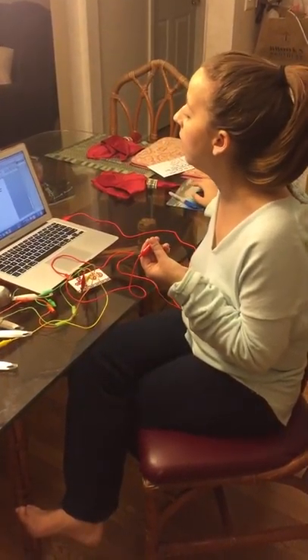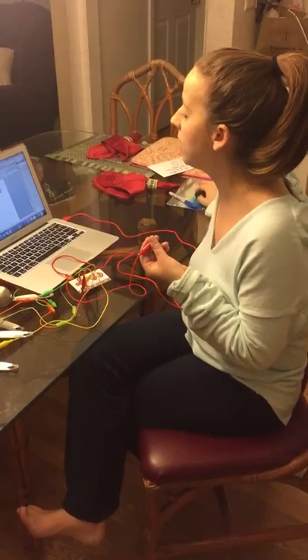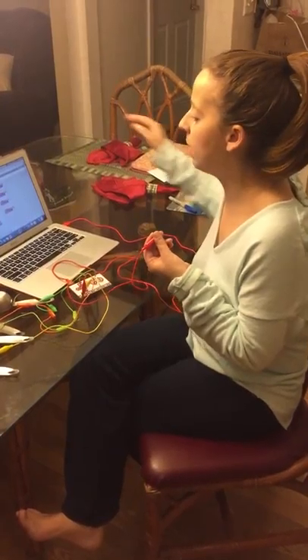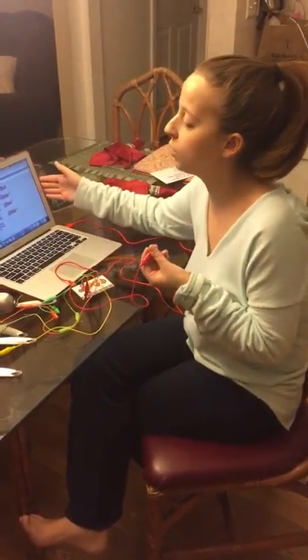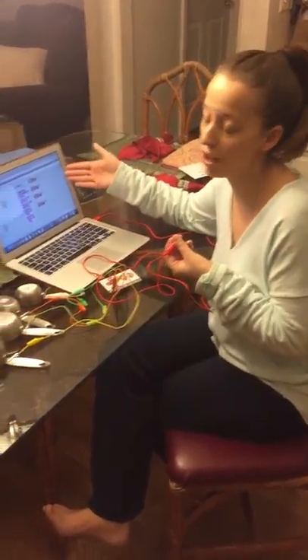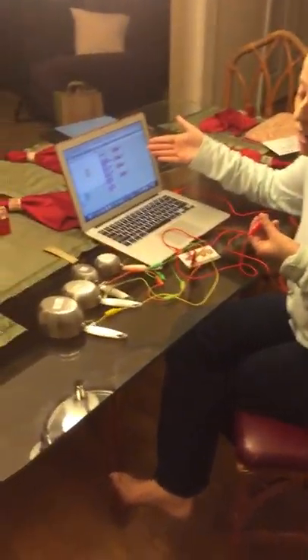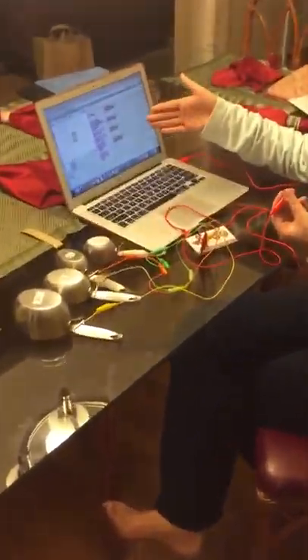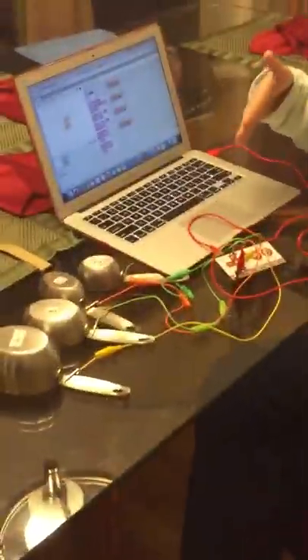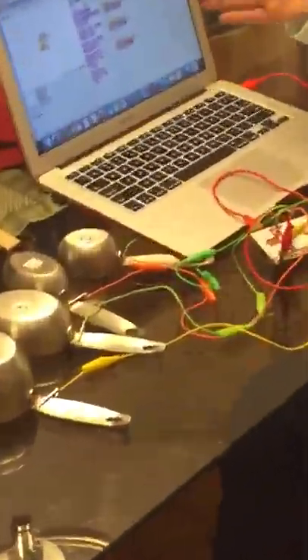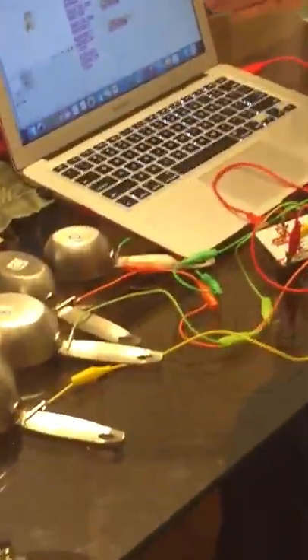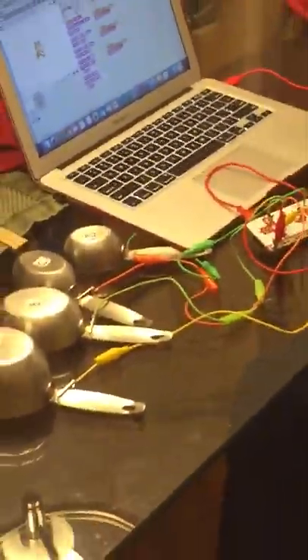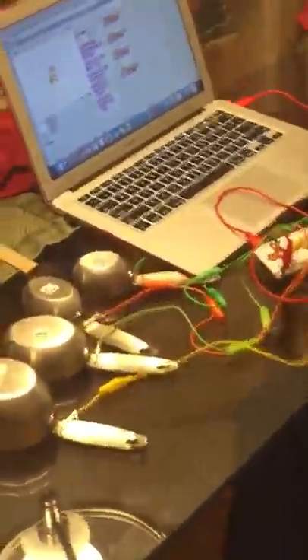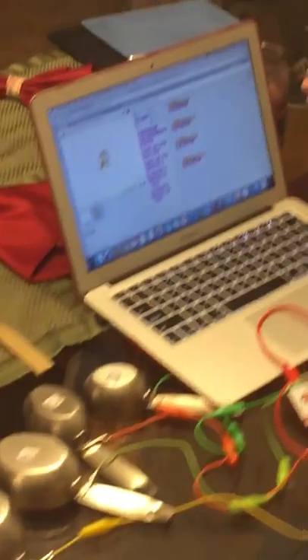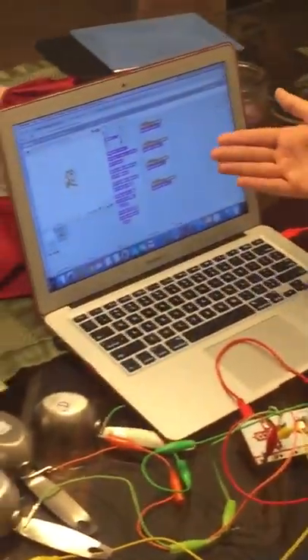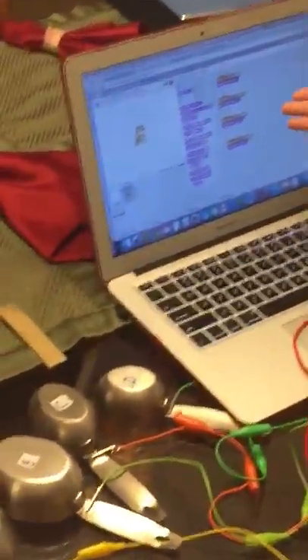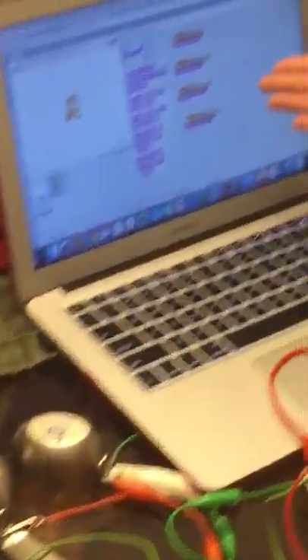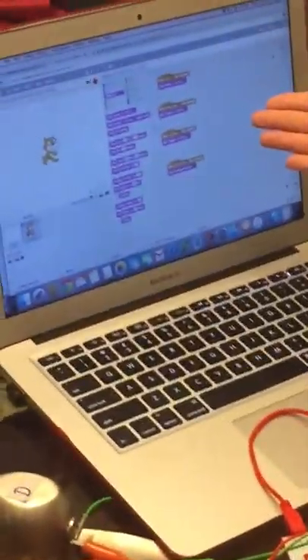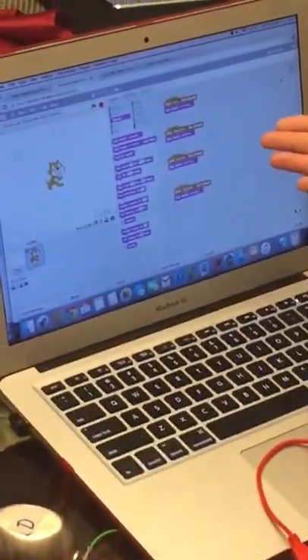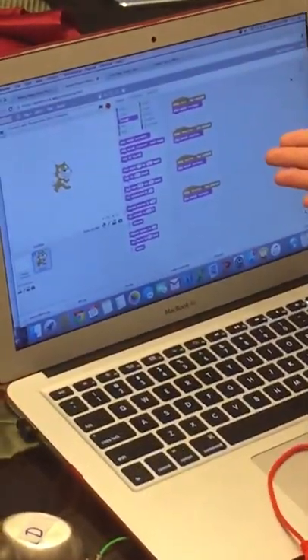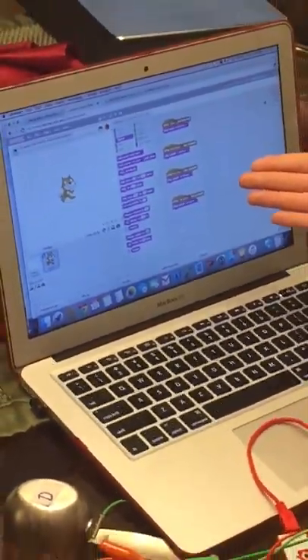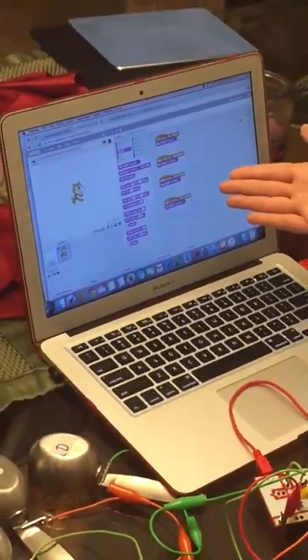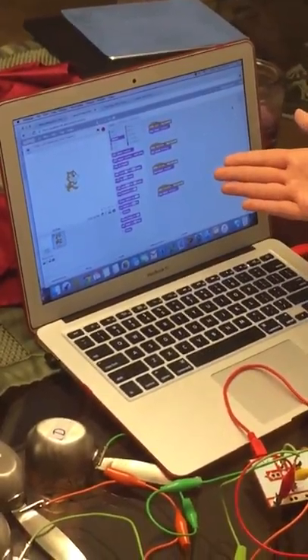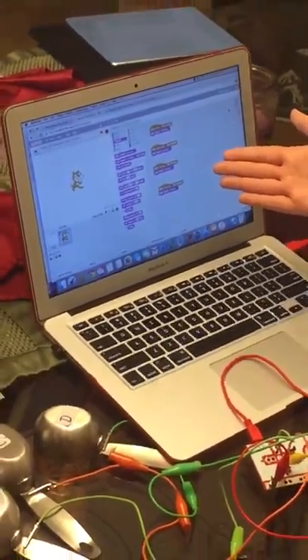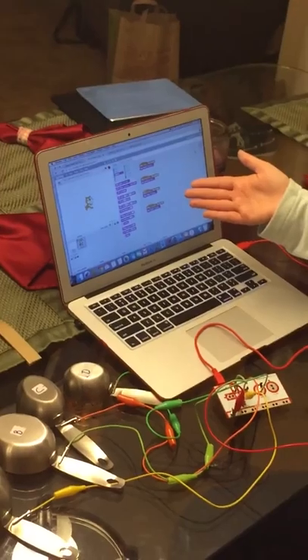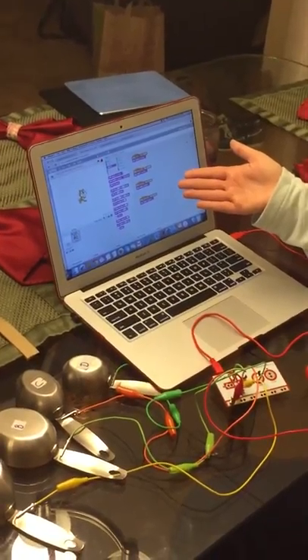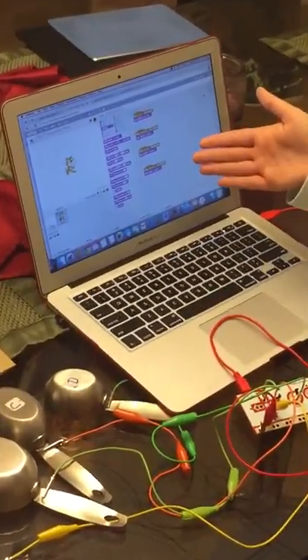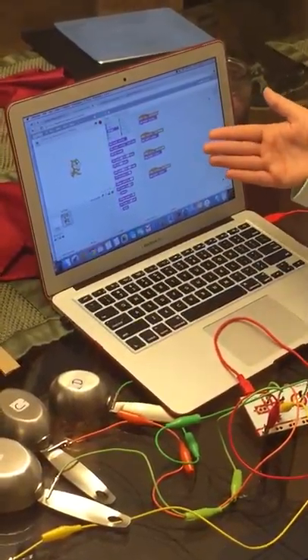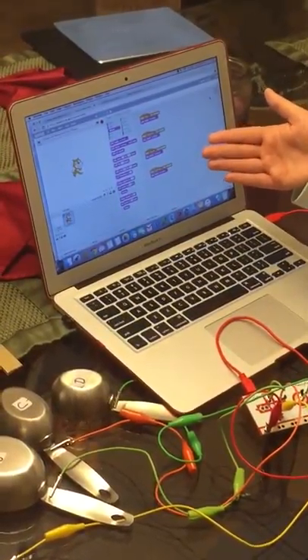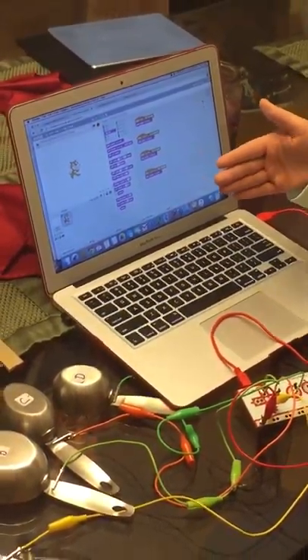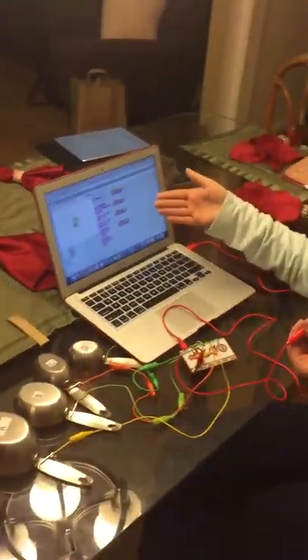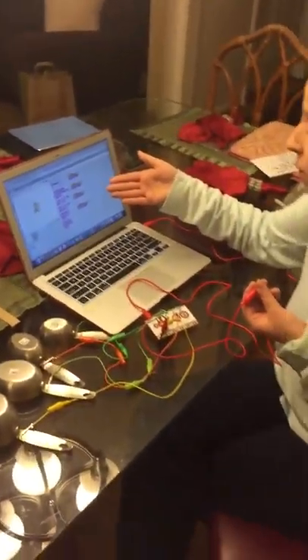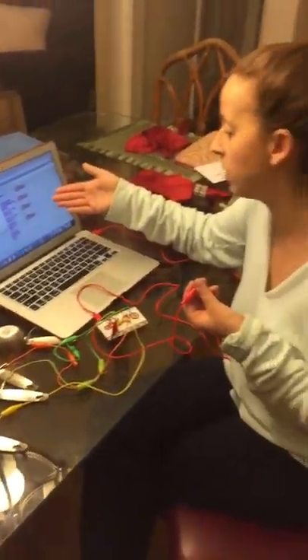I went to Scratch.com, which is a website that contains interactive projects and has a ton of projects for Makey Makey kits. I programmed it, and in another video and photos I will show you a closer look.